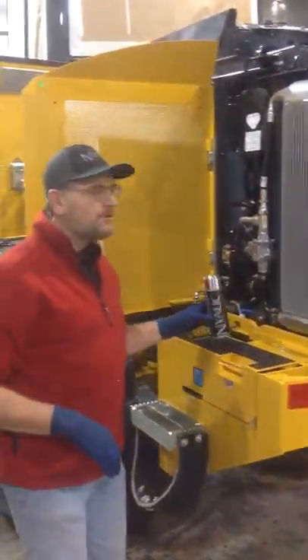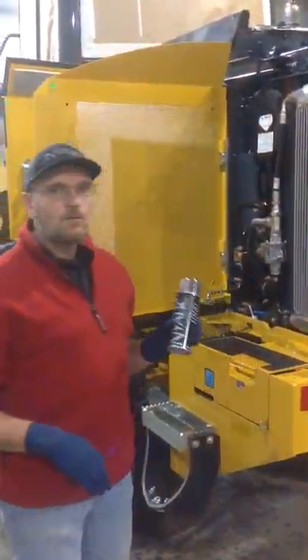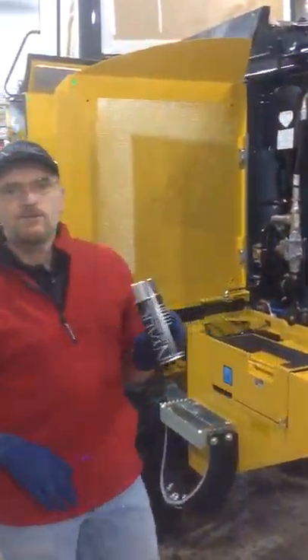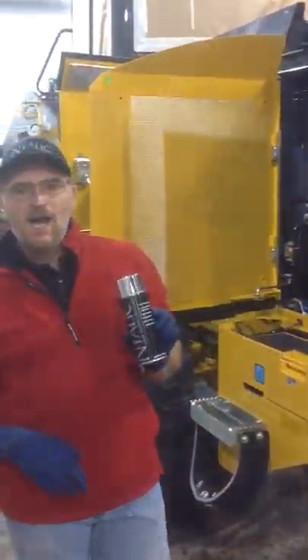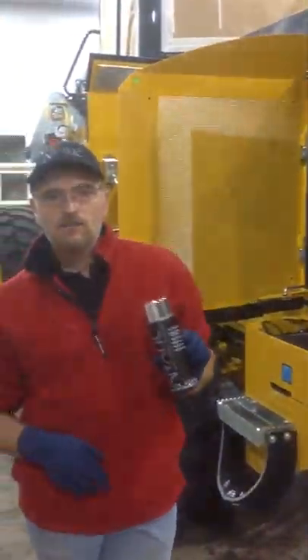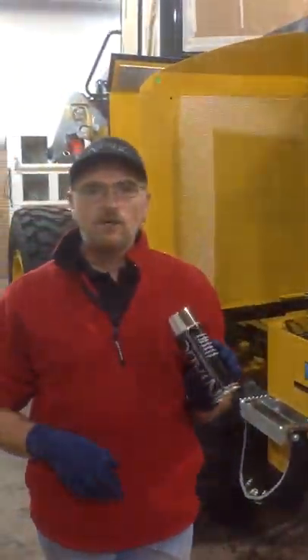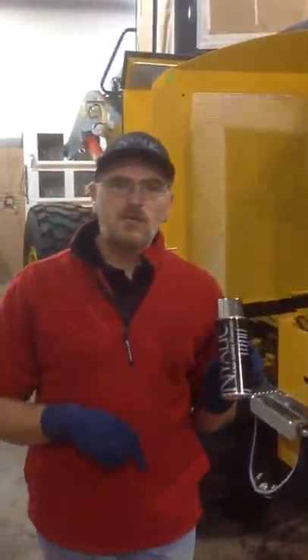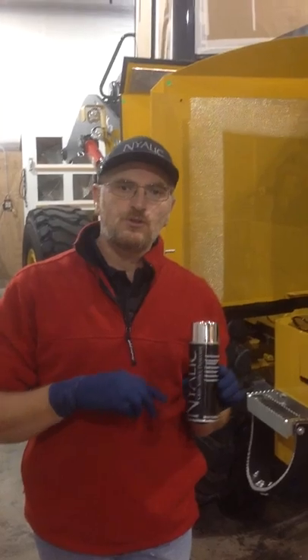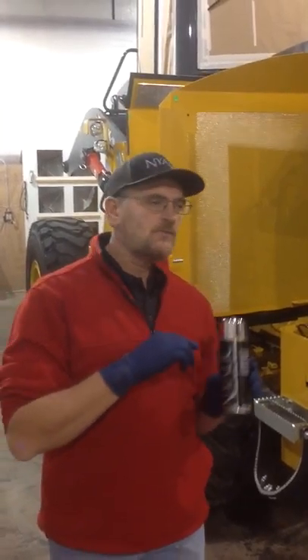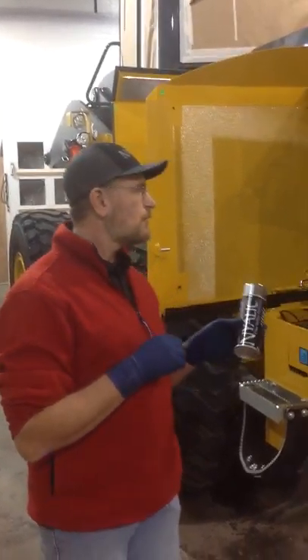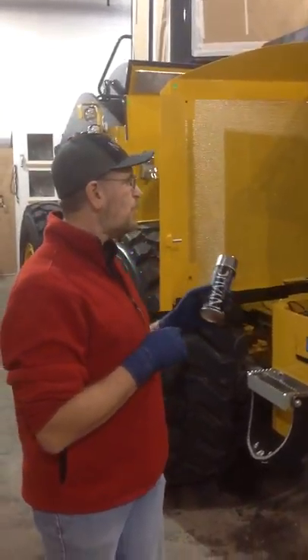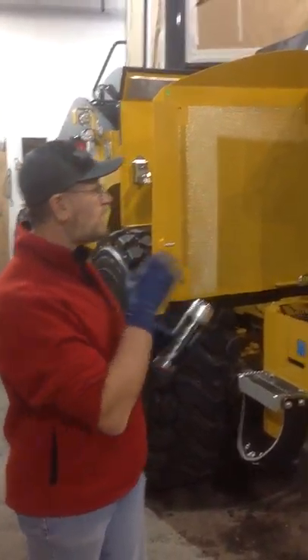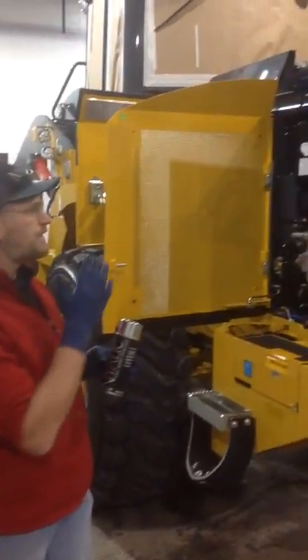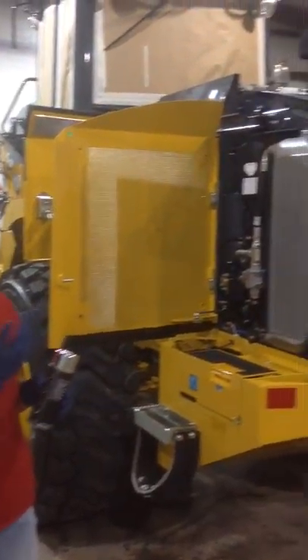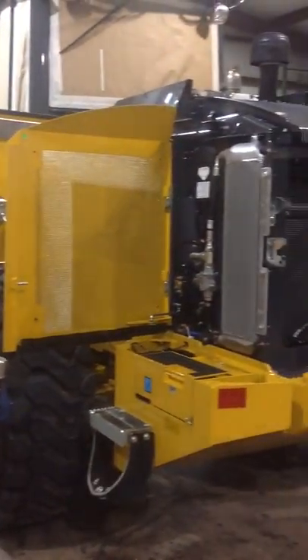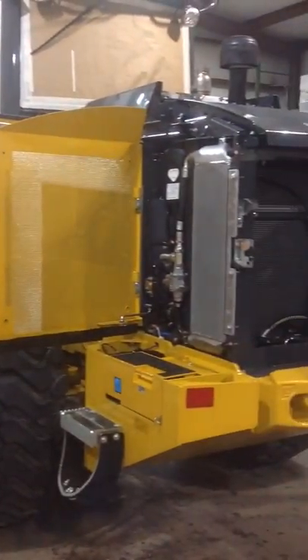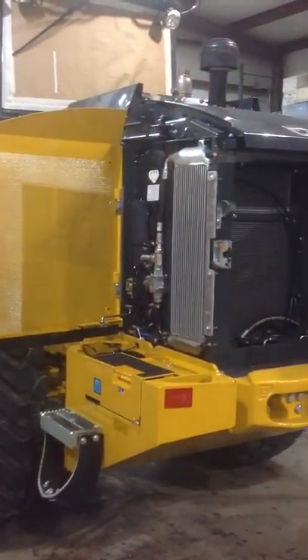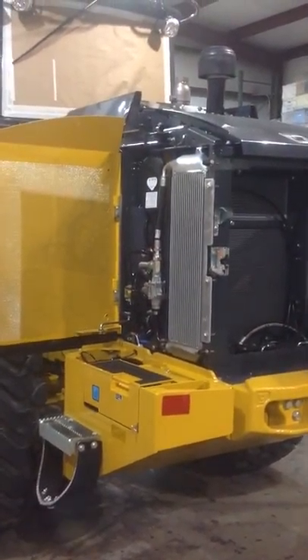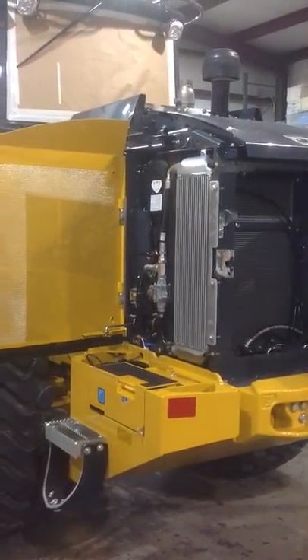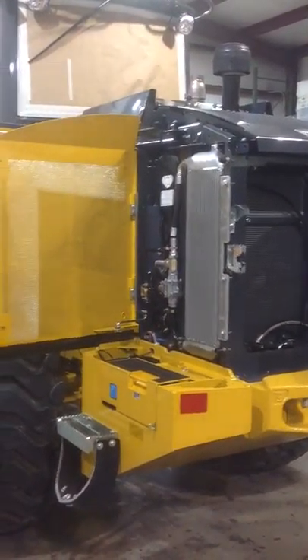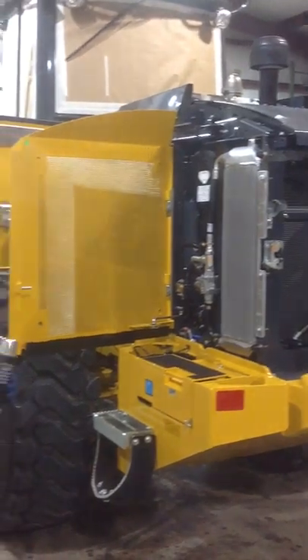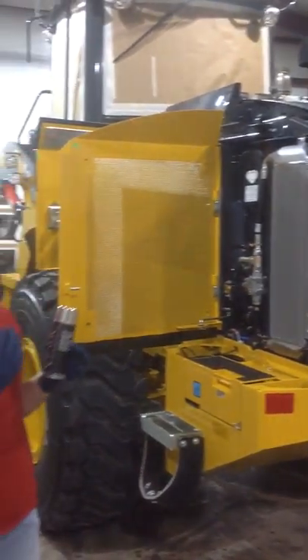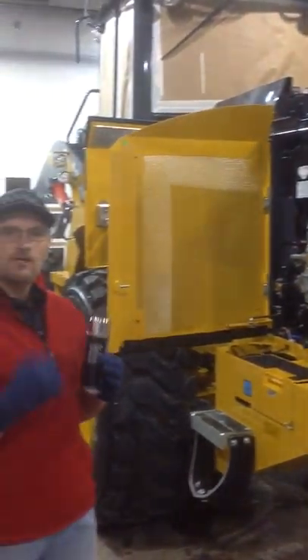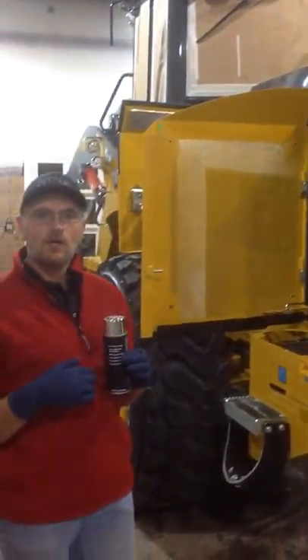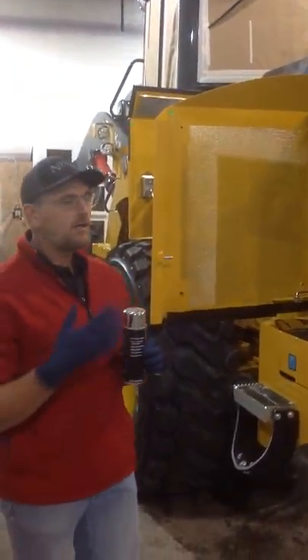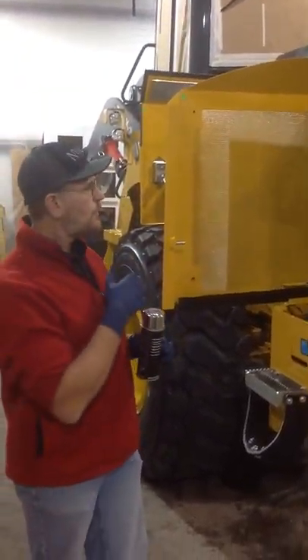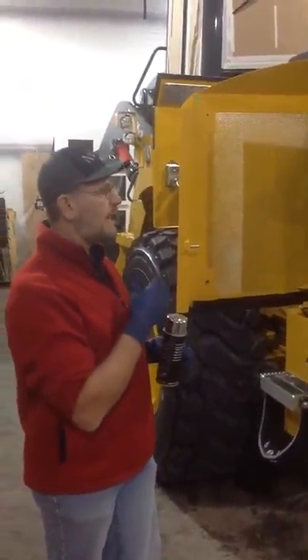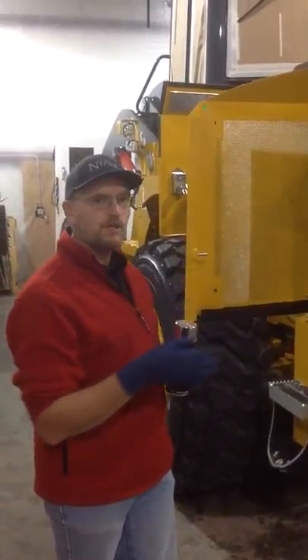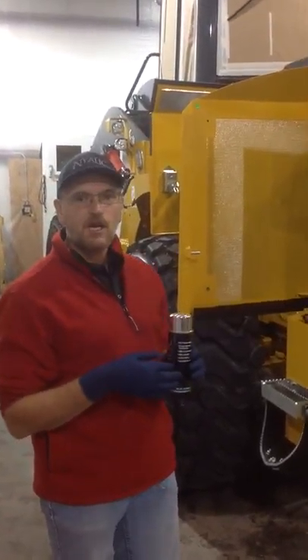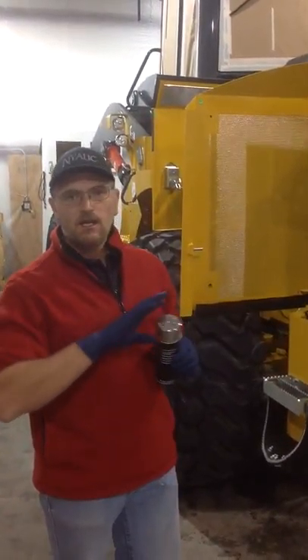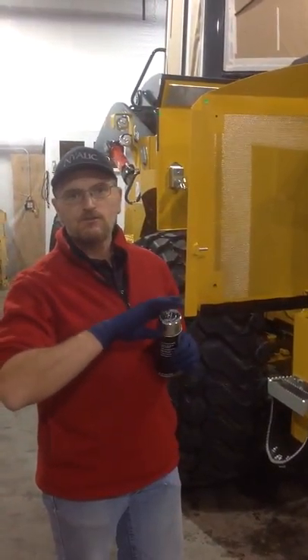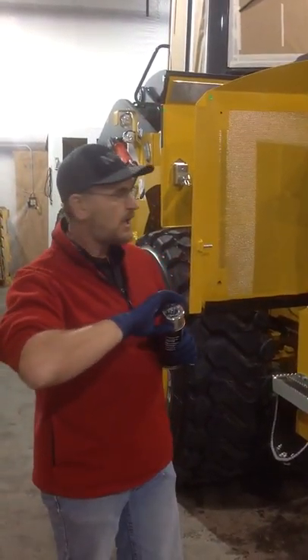Today we'll be using Nyalic to help protect your vital components on the engine compartment, on the radiators, all the things that help keep your engine running — putting it out on the job site instead of in the shop.